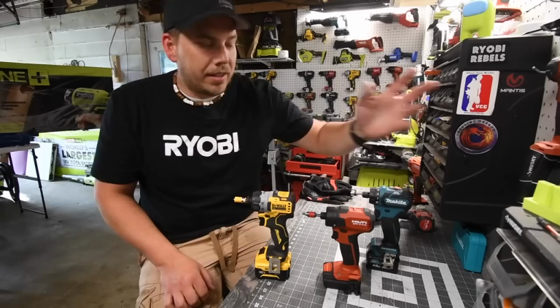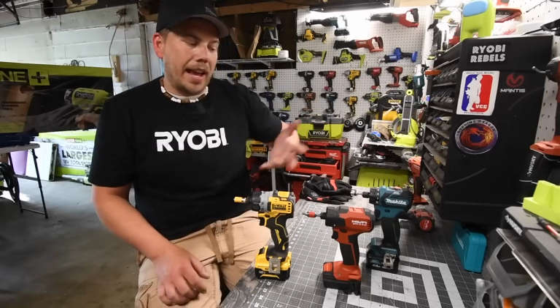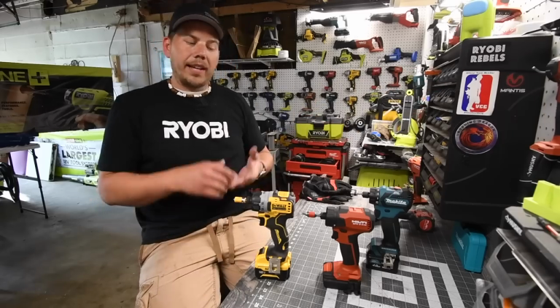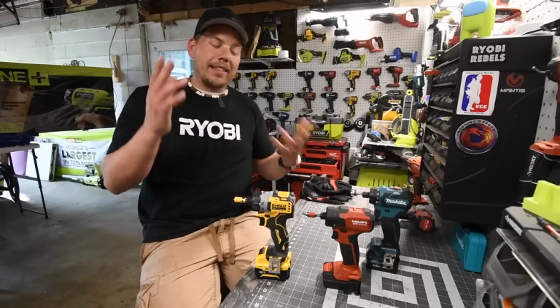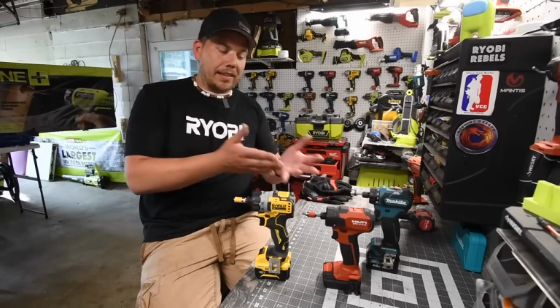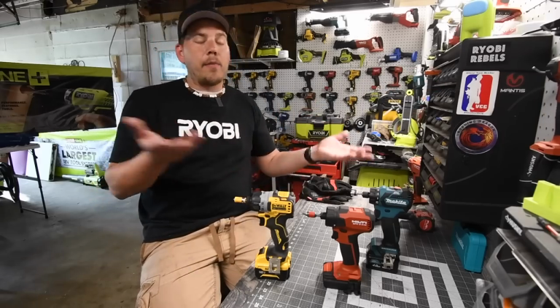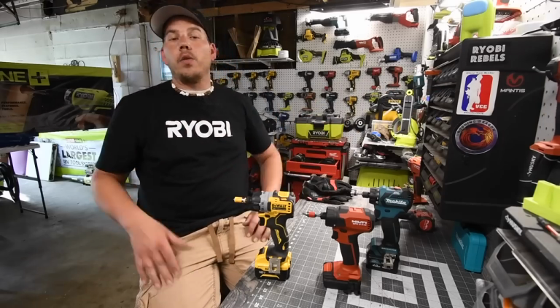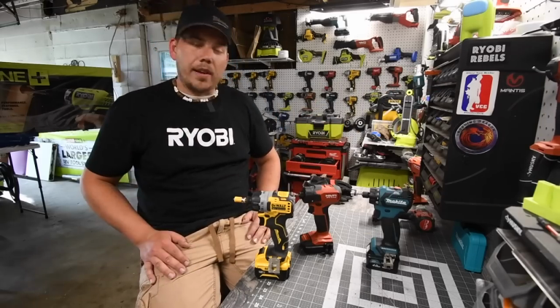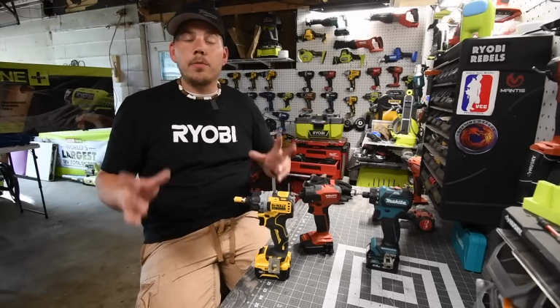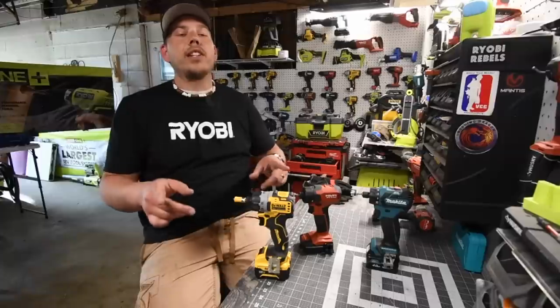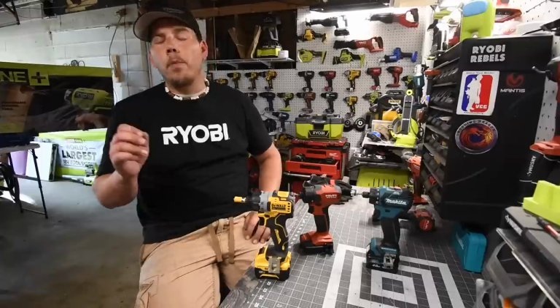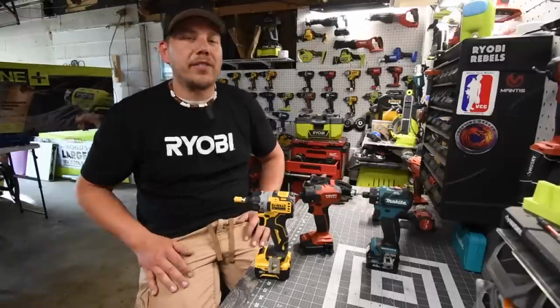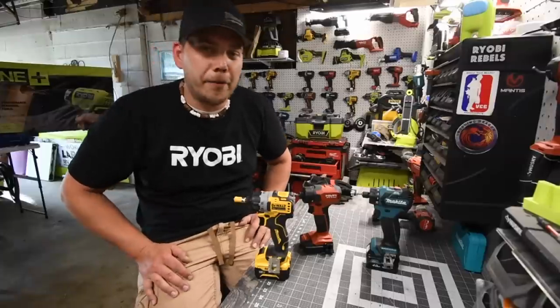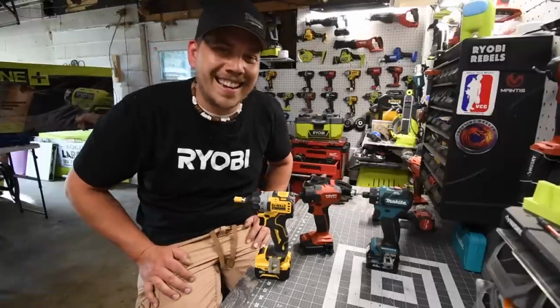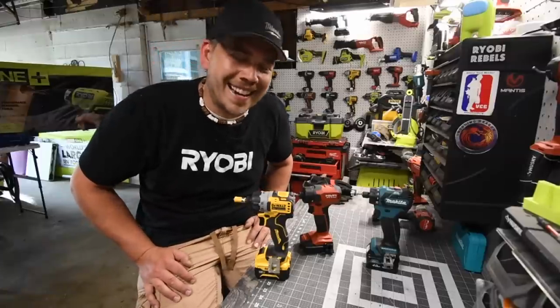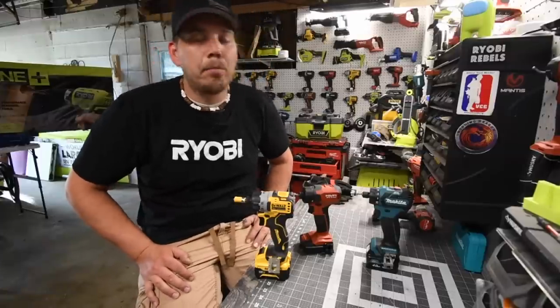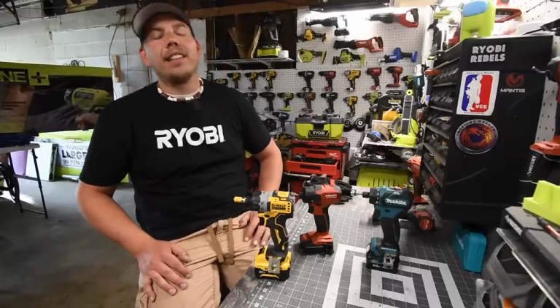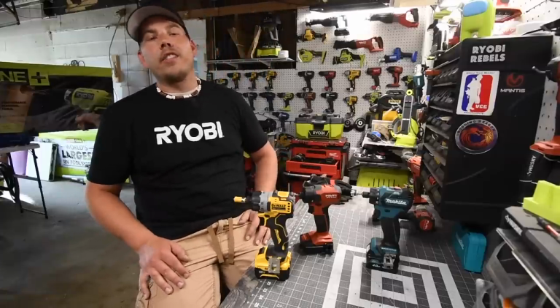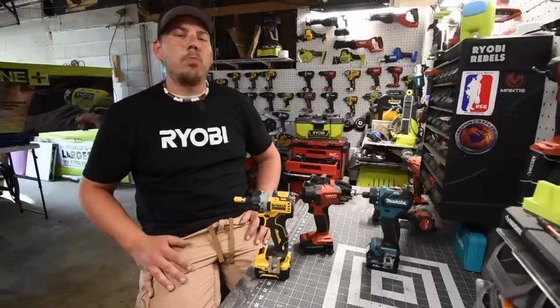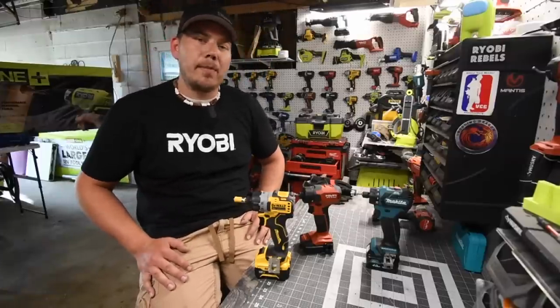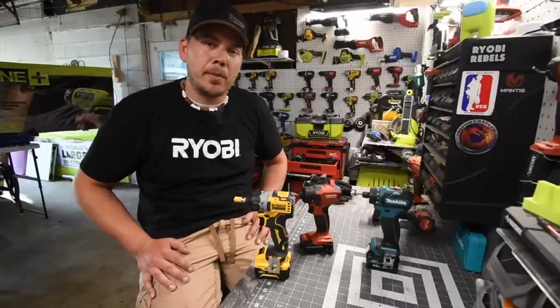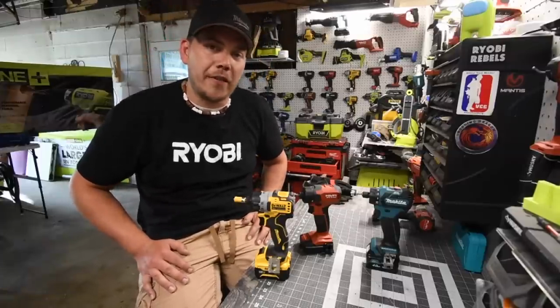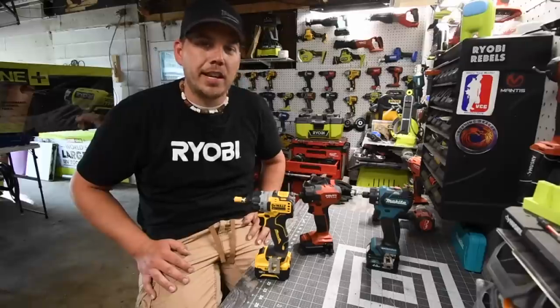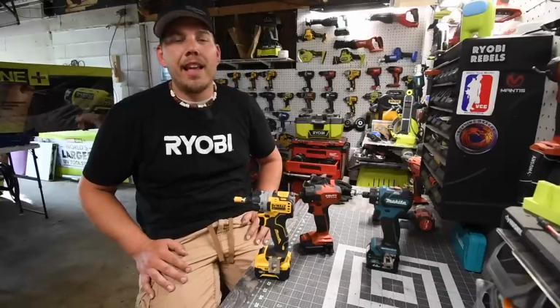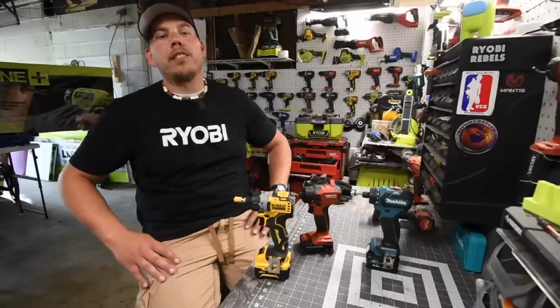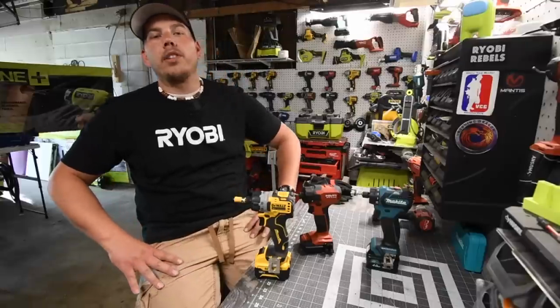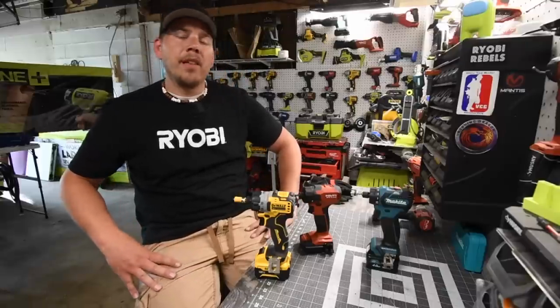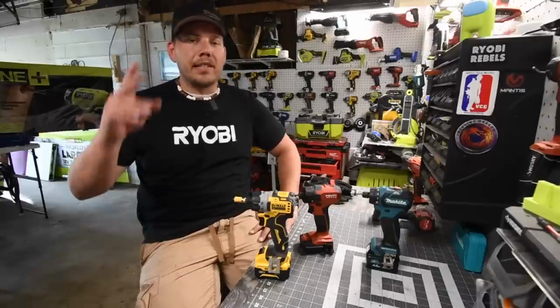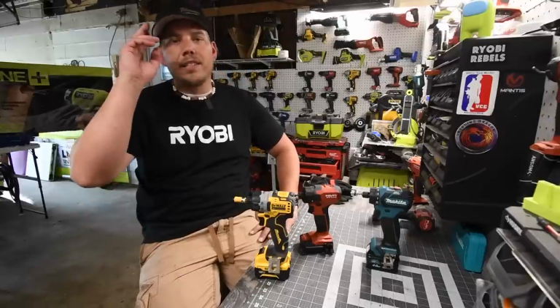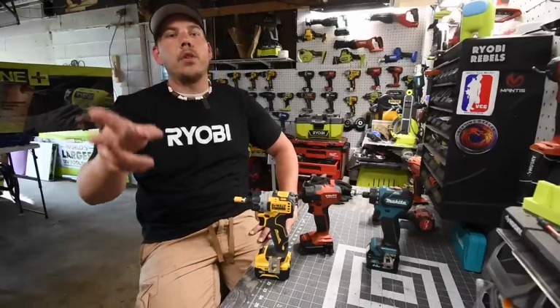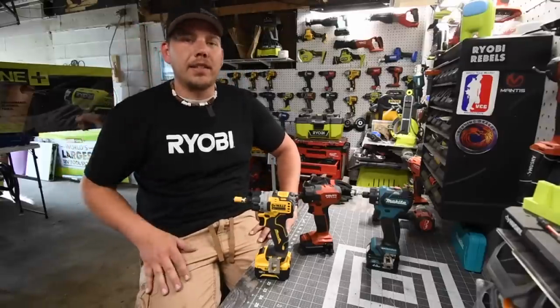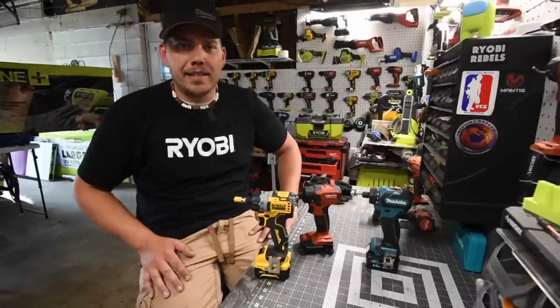These are my favorite tools. I hope you found this video helpful and entertaining. Please like this video, hit the bell button to be notified of future videos, and please subscribe to the channel. This is Dave Nicholas — thank you for tuning in, I'll see you guys next time.